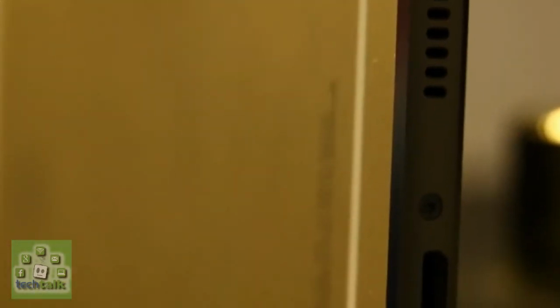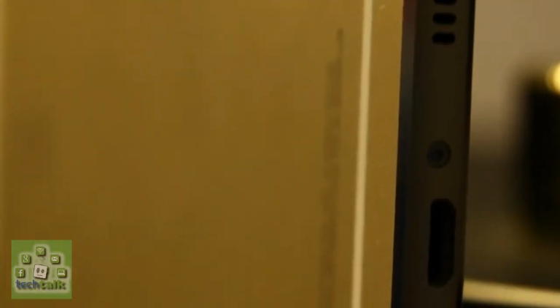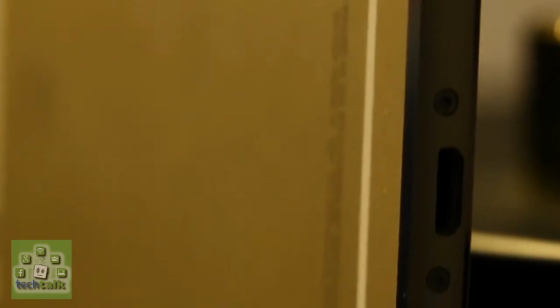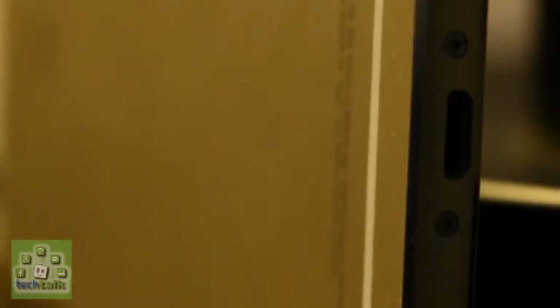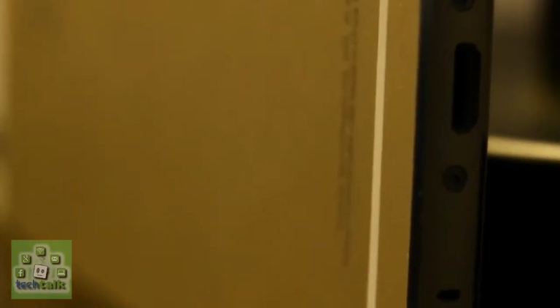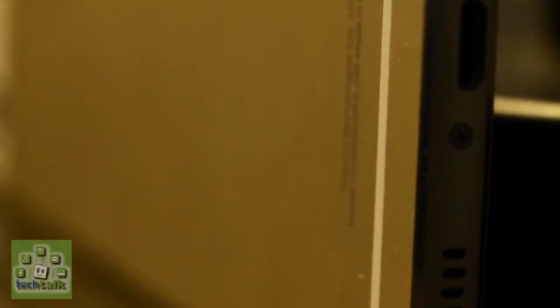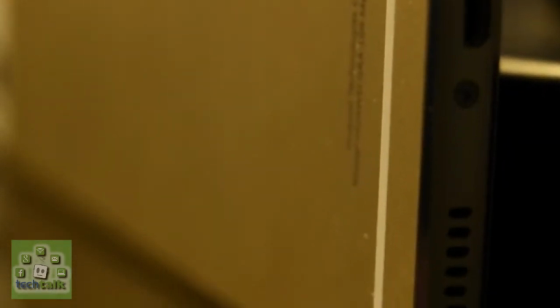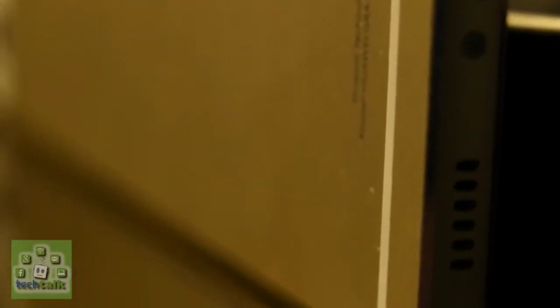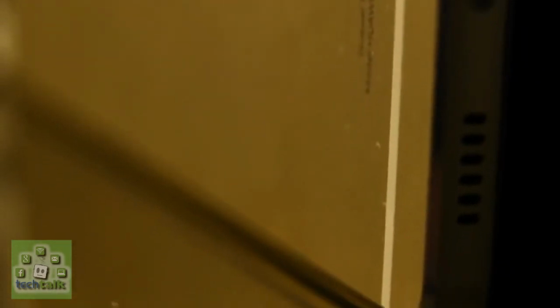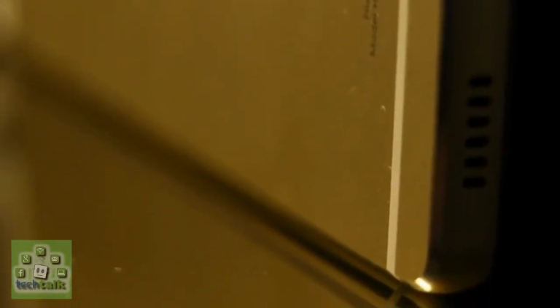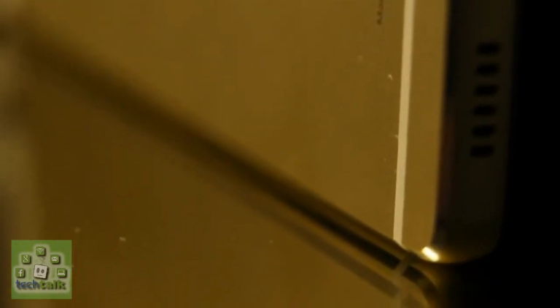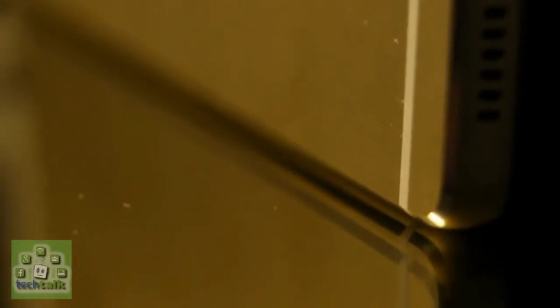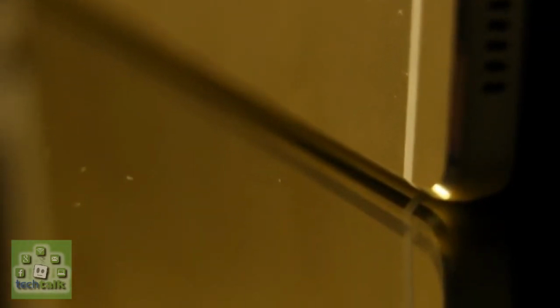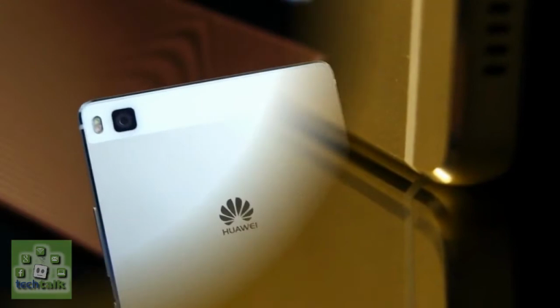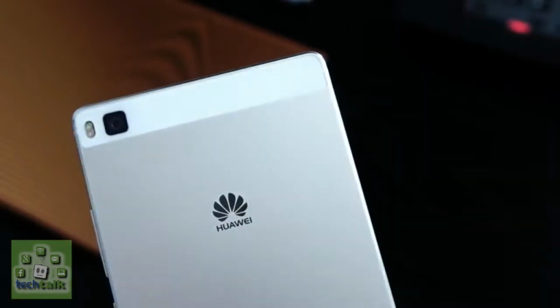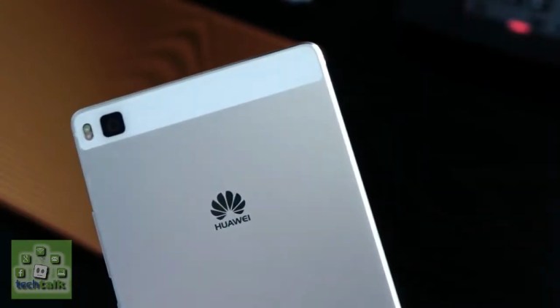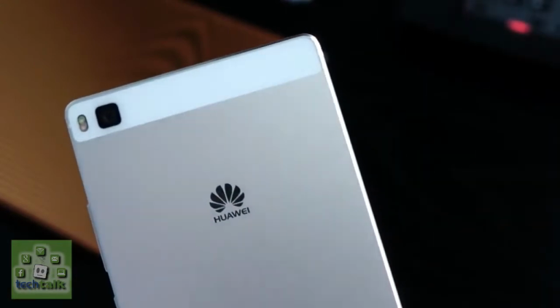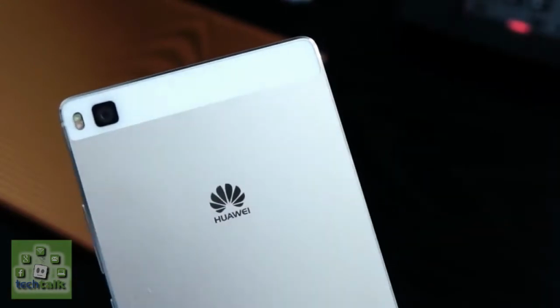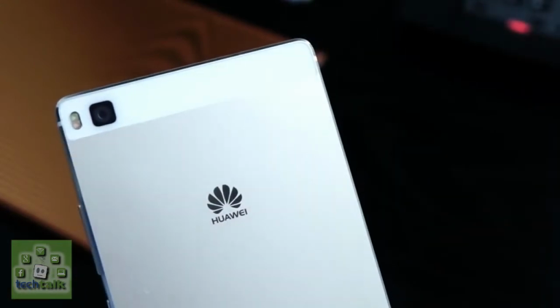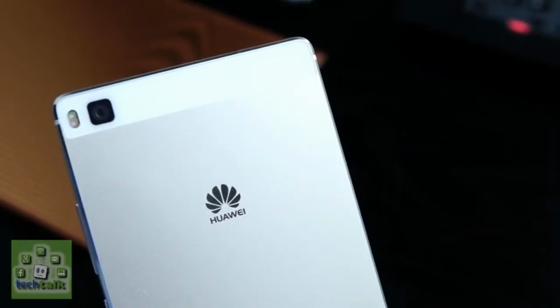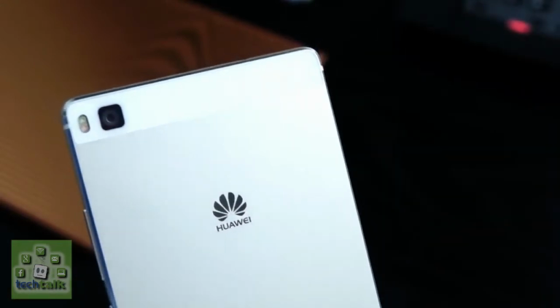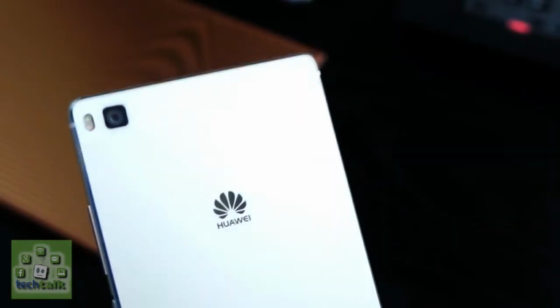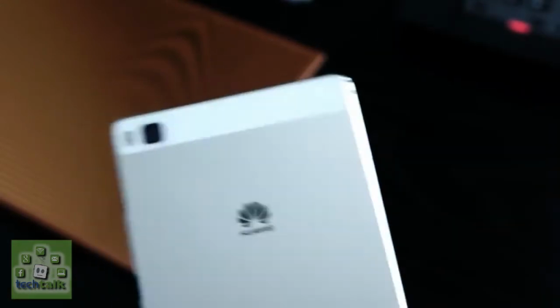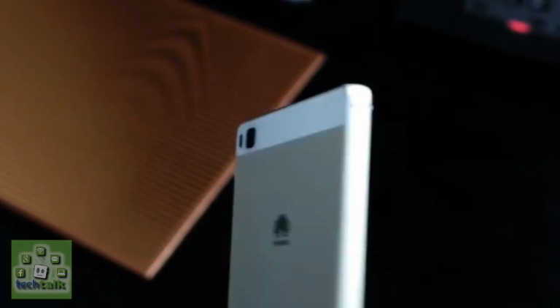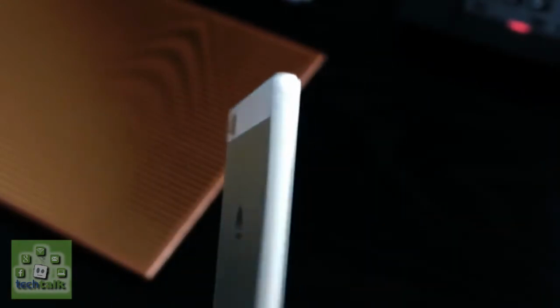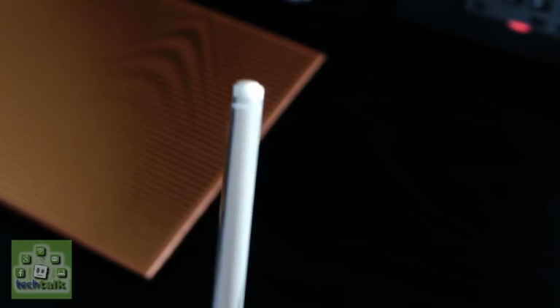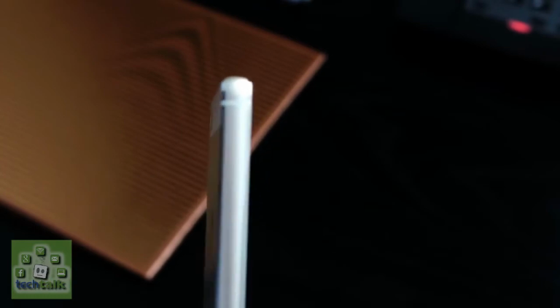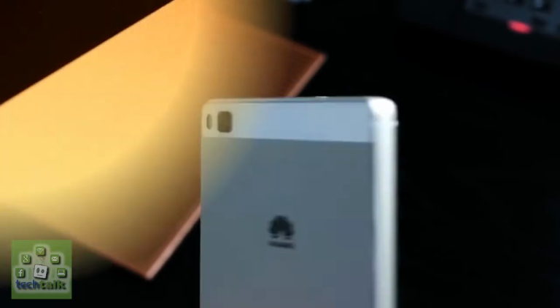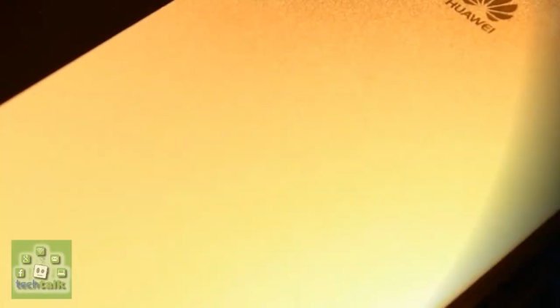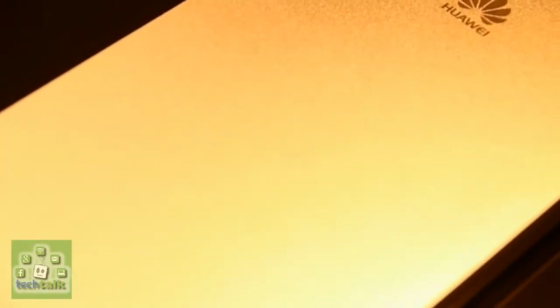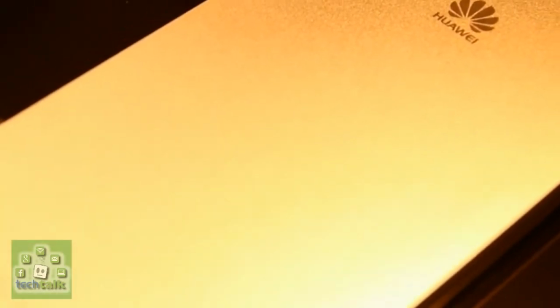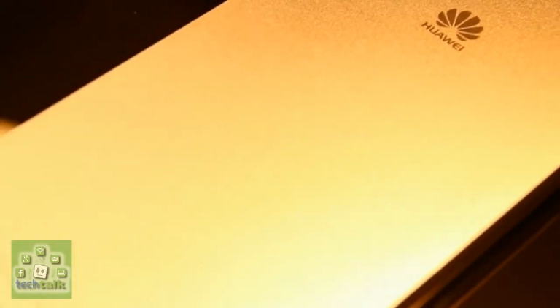There's been a lot of work in the camera department of the Huawei P8, with a host of modes and features packed inside the impossibly slender device. Around the back you'll find a 13MP camera with dual LED flash and optical image stabilization.